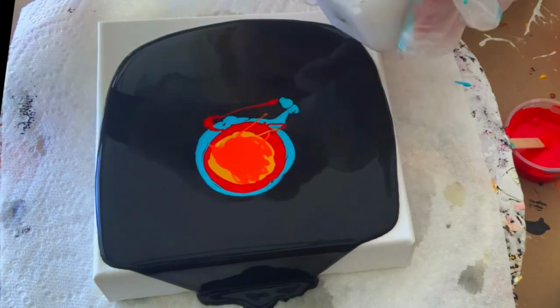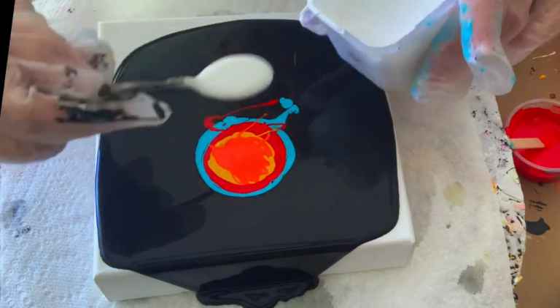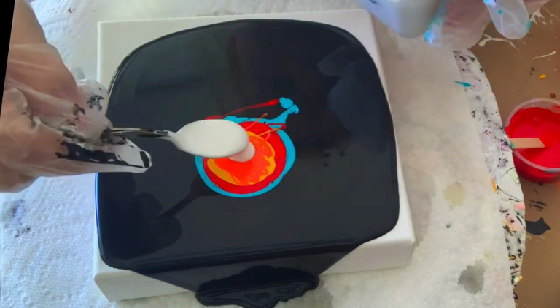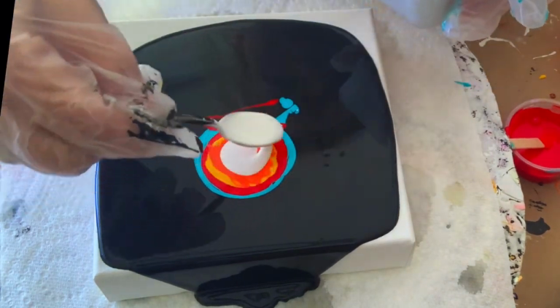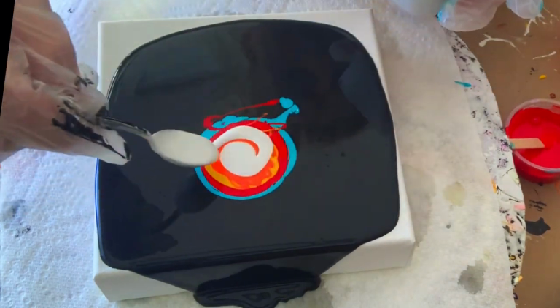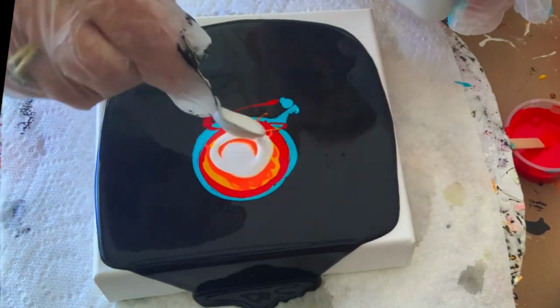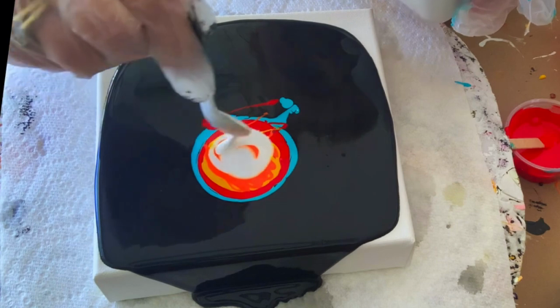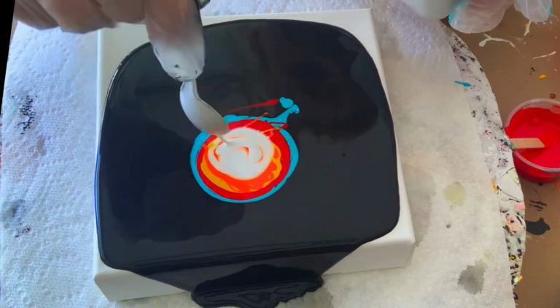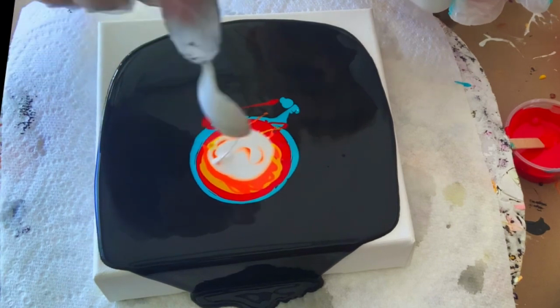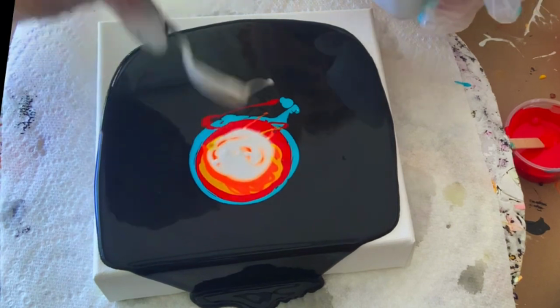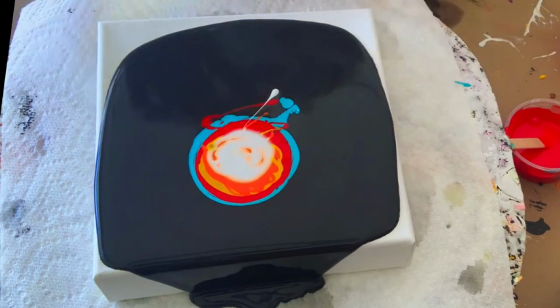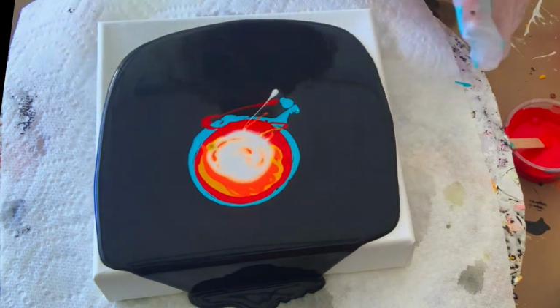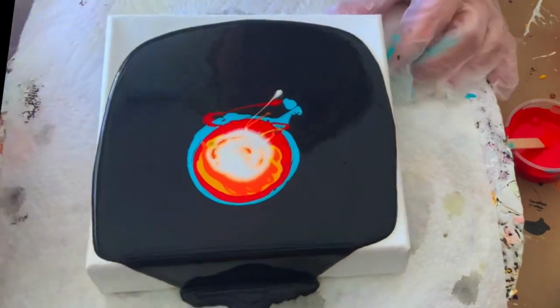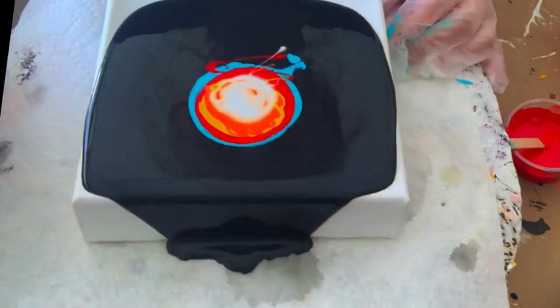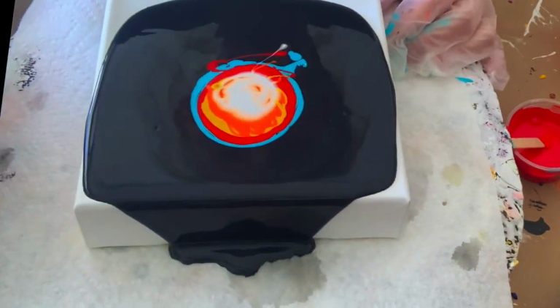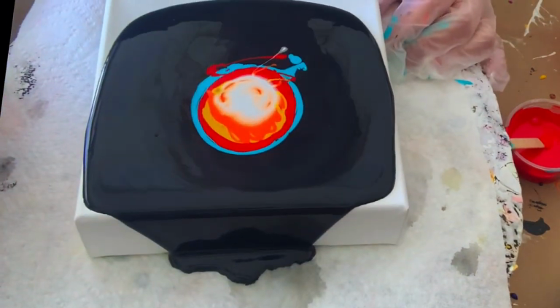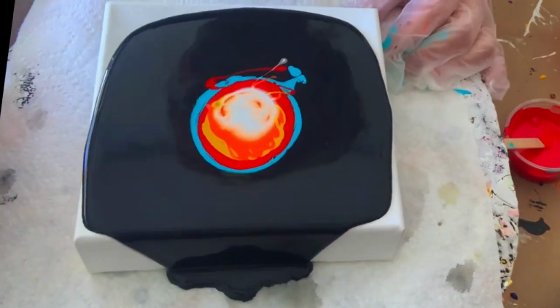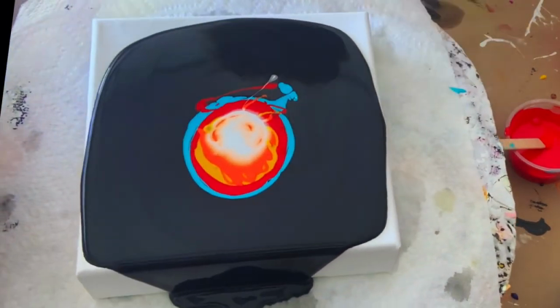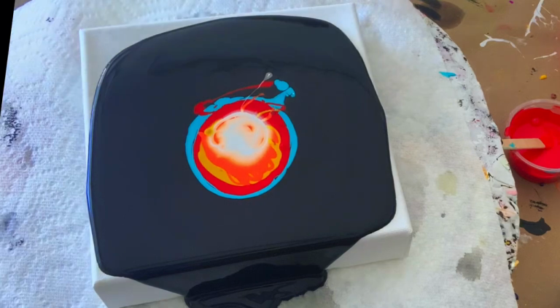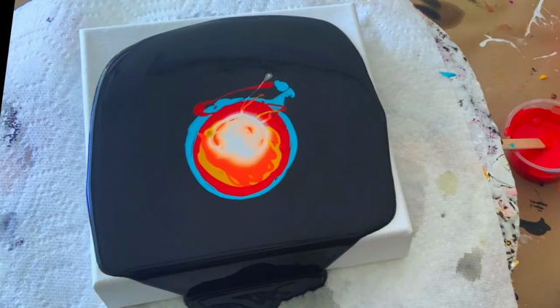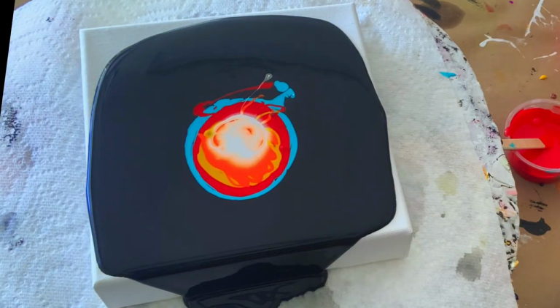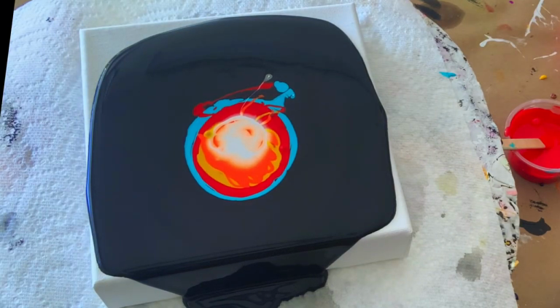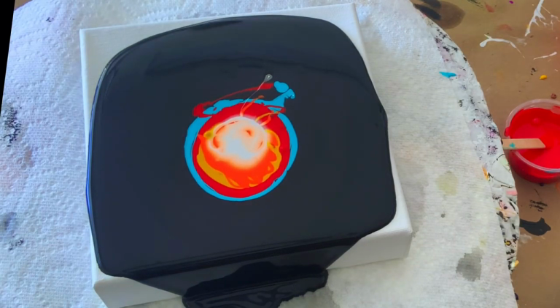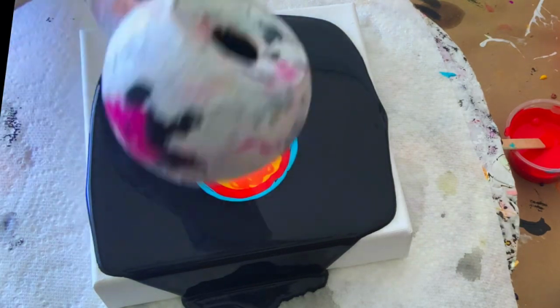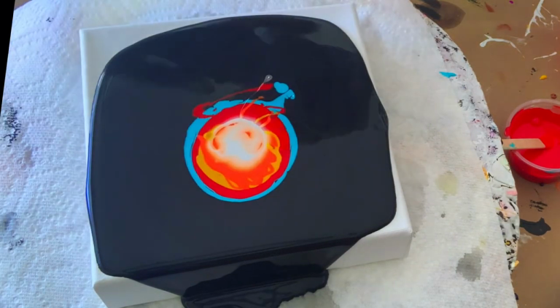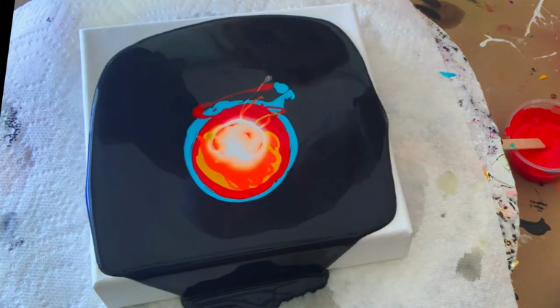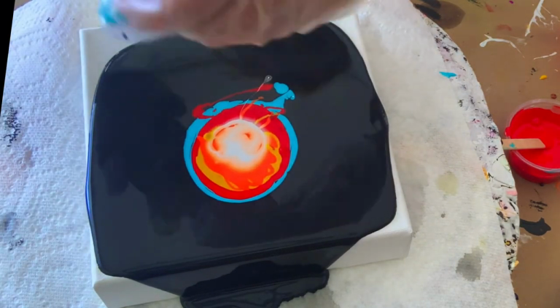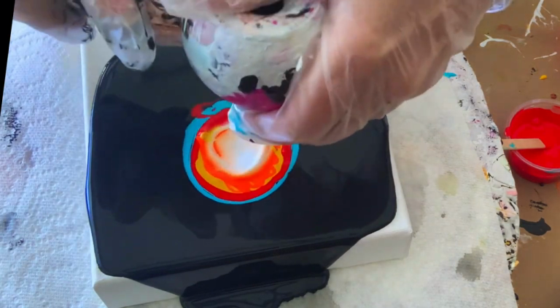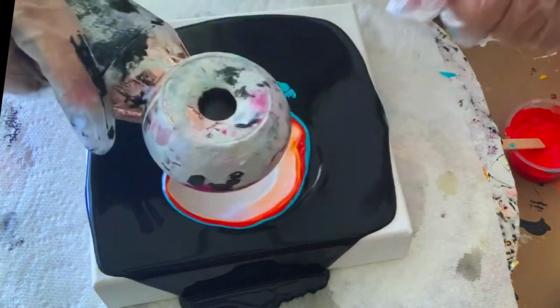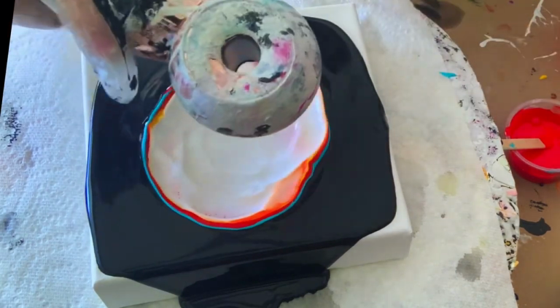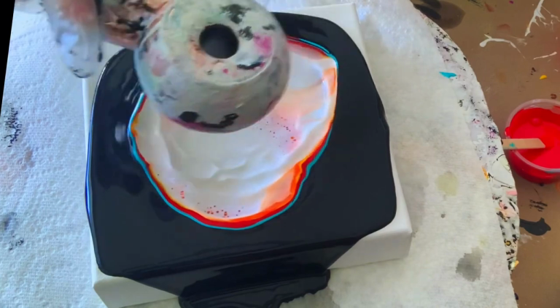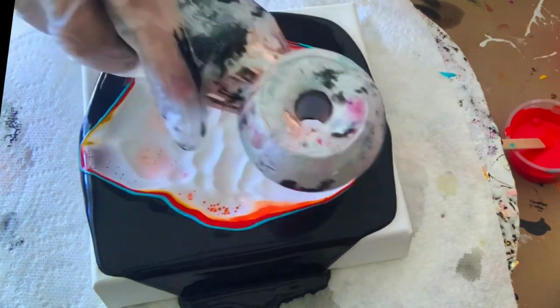My cell activator is Australian Floetrol mixed with titanium white, three to one. All of my products will be in the description. For my pouring medium, I'm going to use this little hair dryer and give it a blow to see what happens.